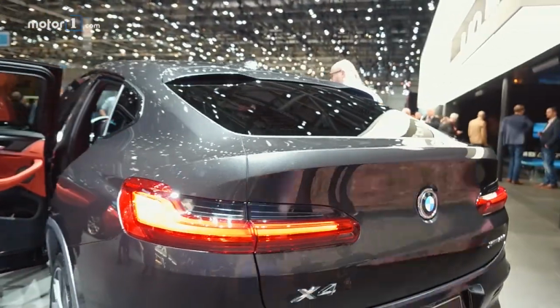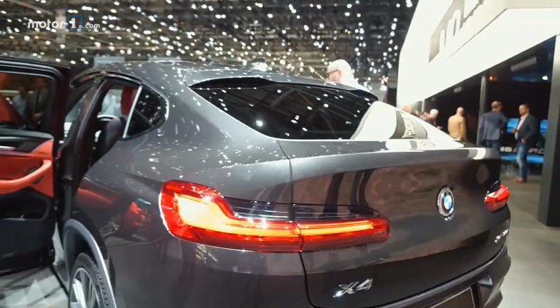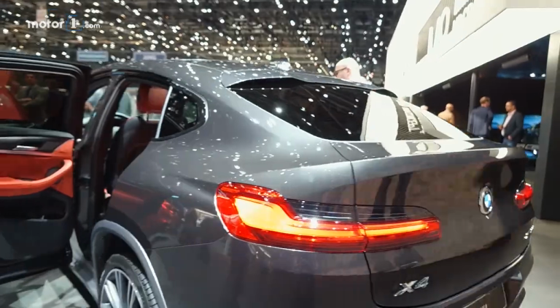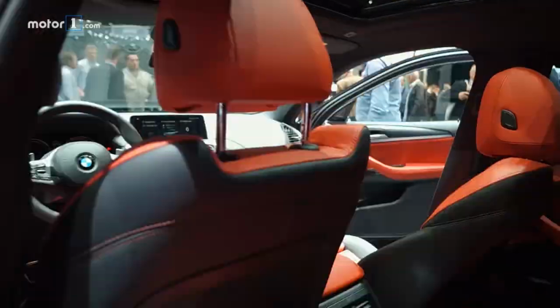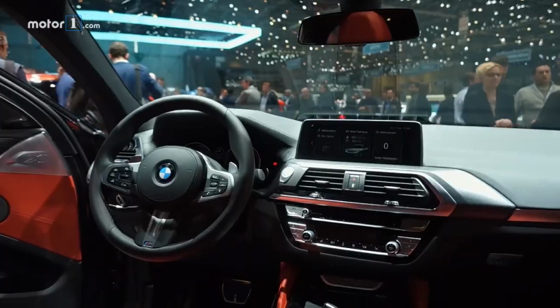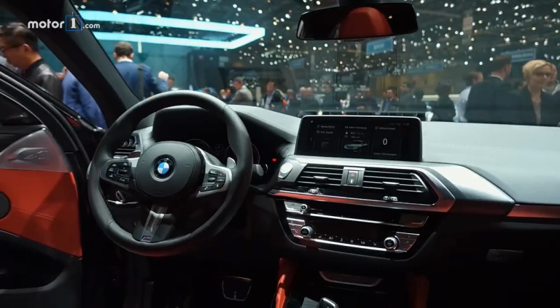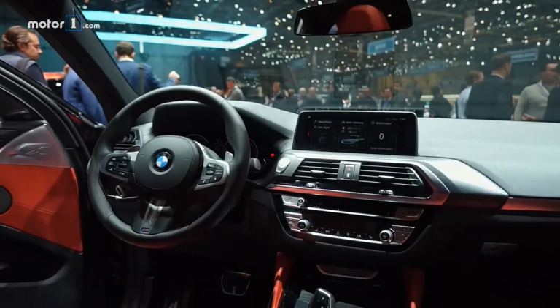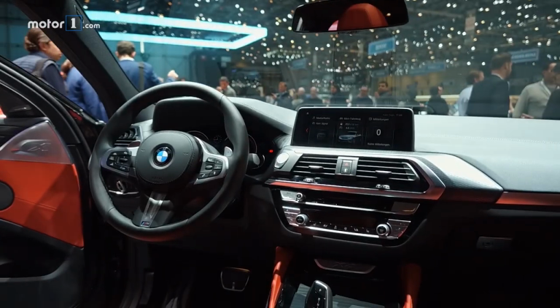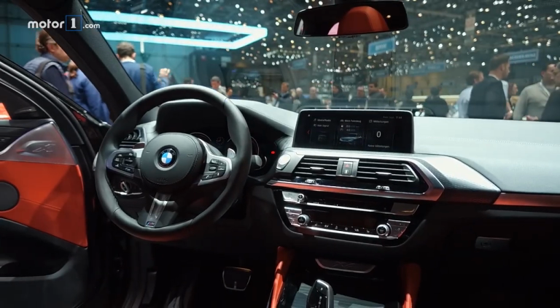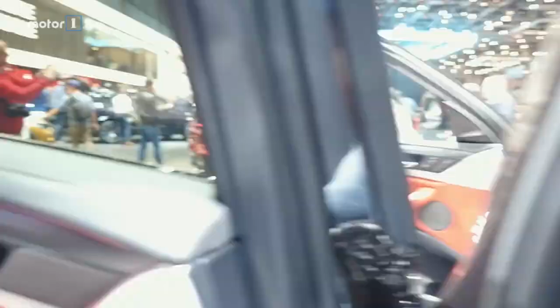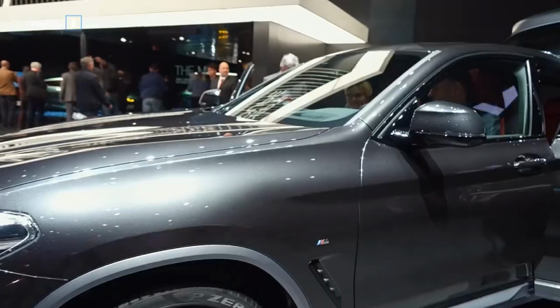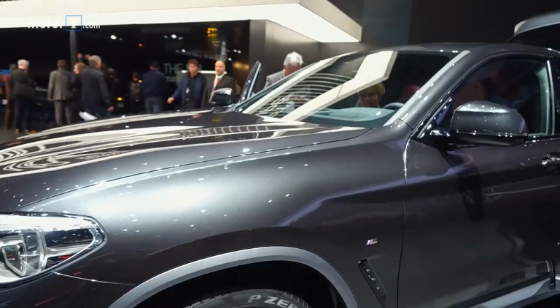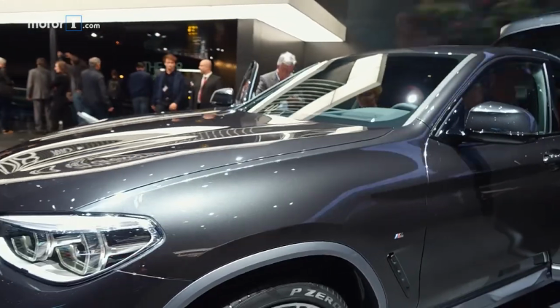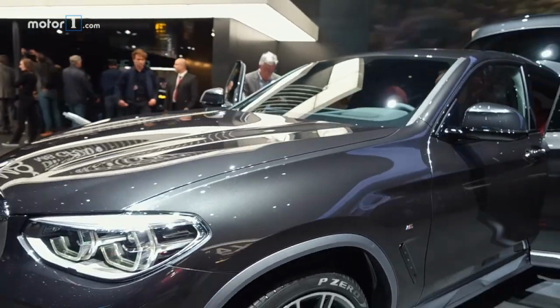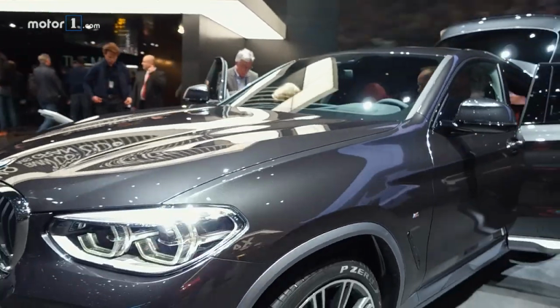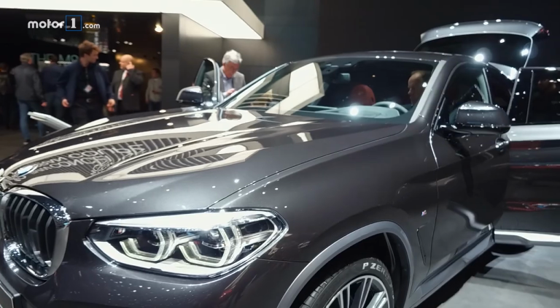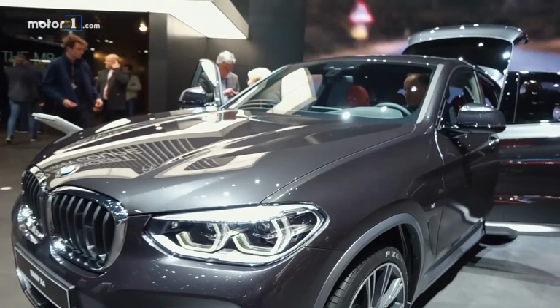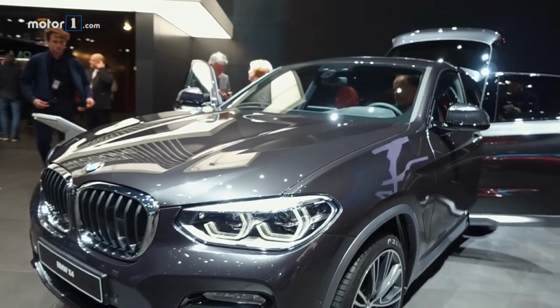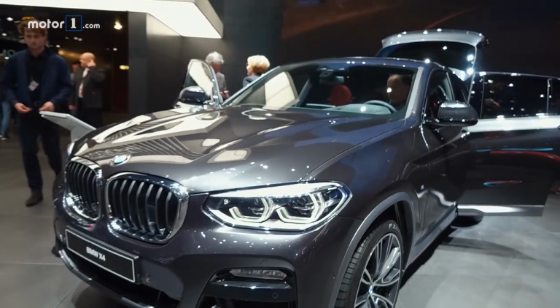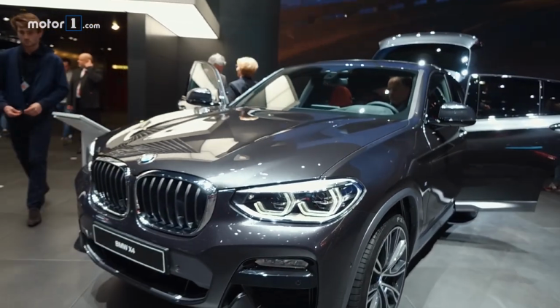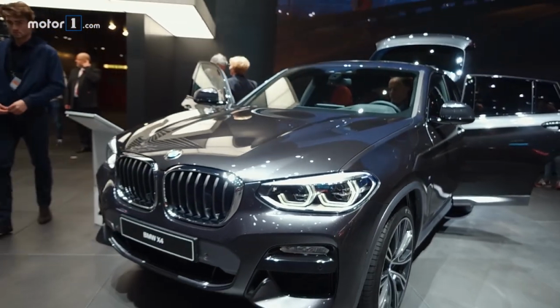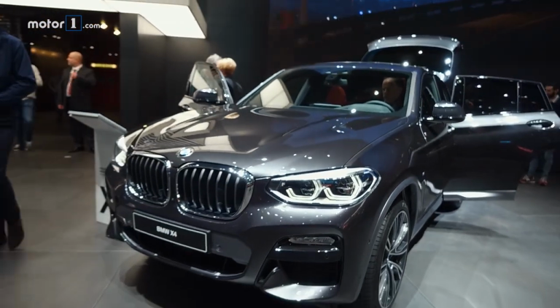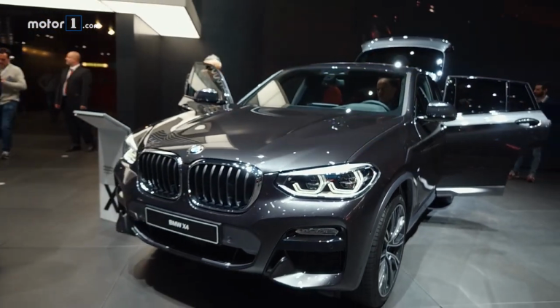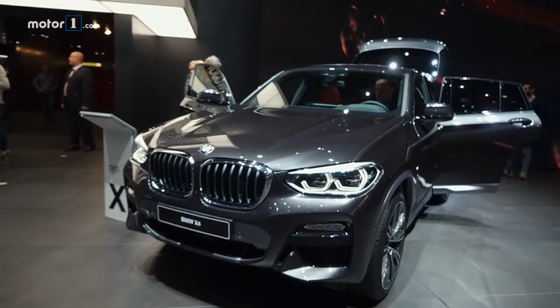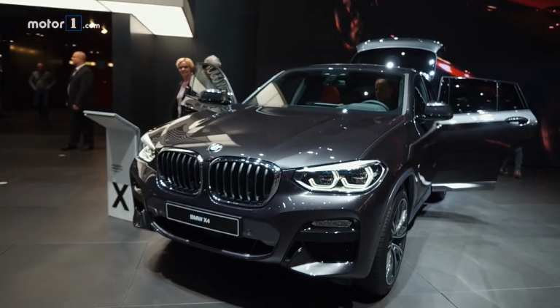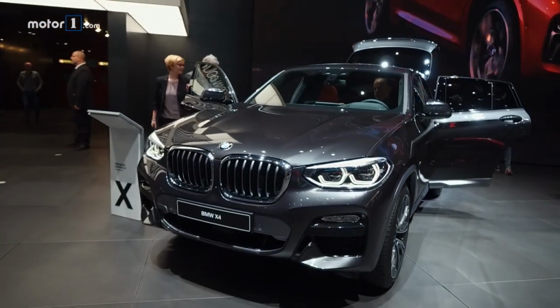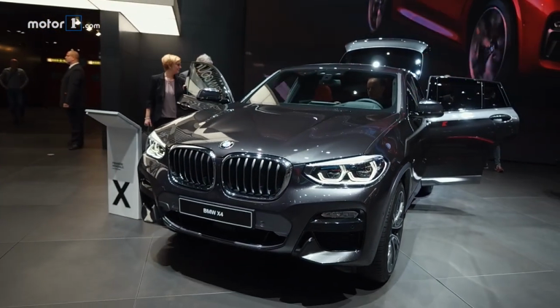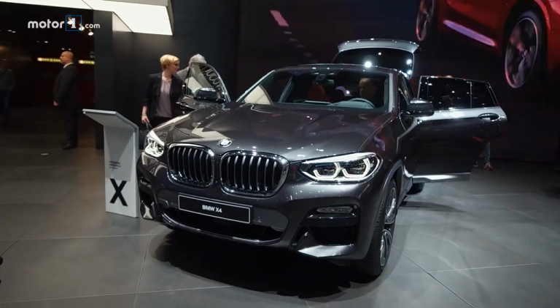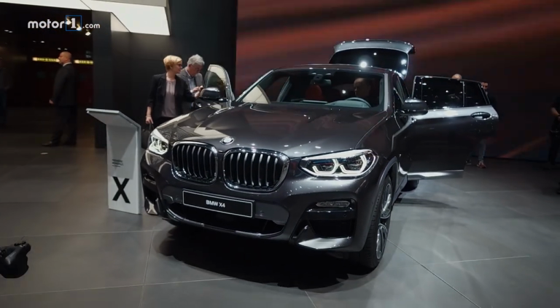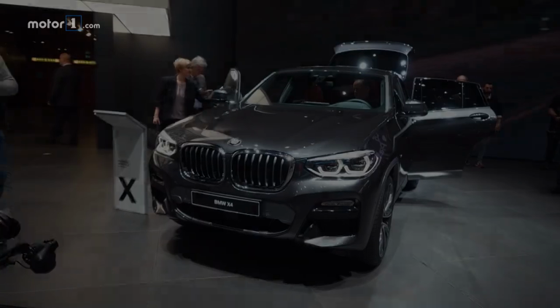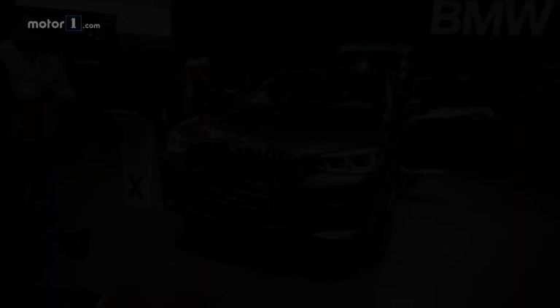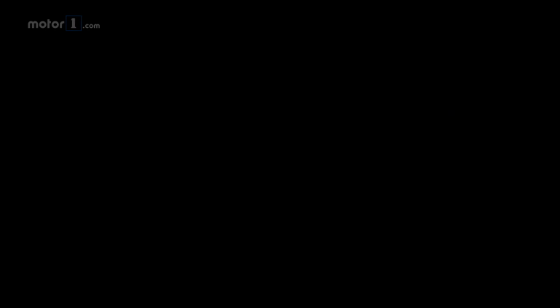The cabin has a familiar BMW design, with upgrades we already saw in the new X3, like more advanced active safety tech. The 2019 BMW X4 goes on sale in the US this July. To find out more, visit us at motor1.com.